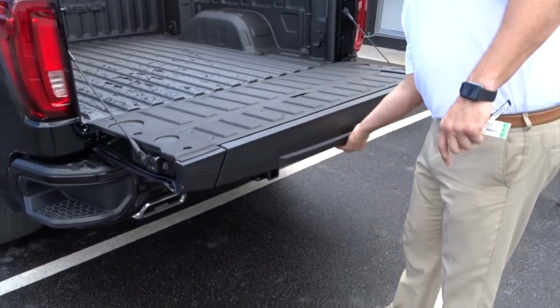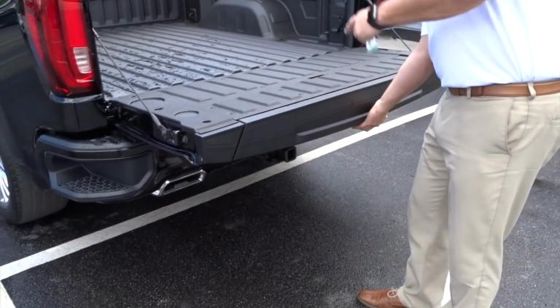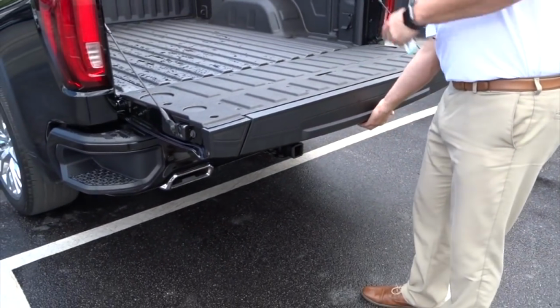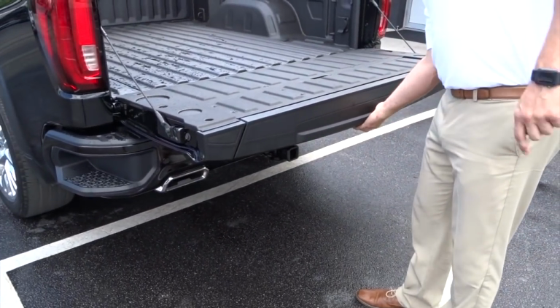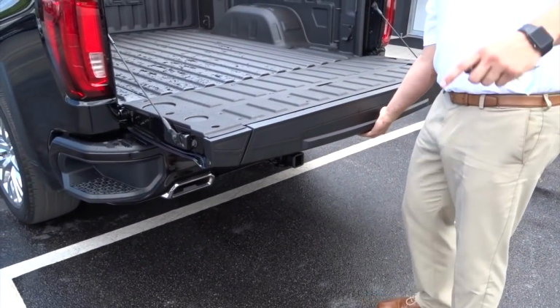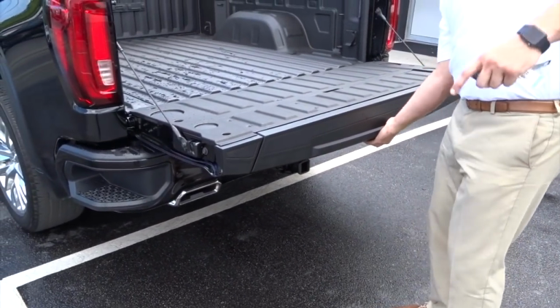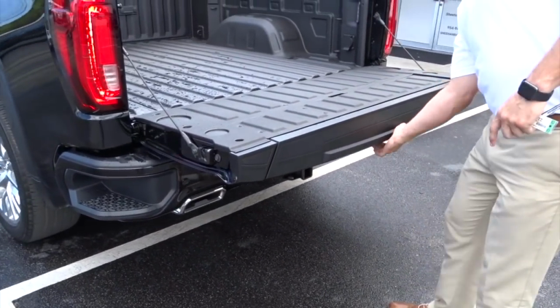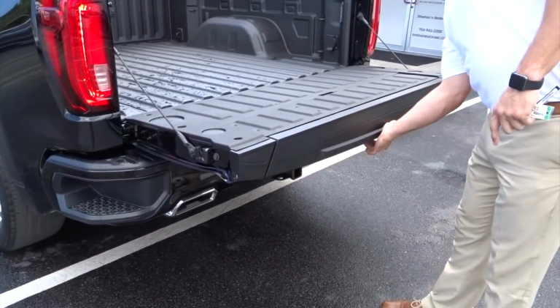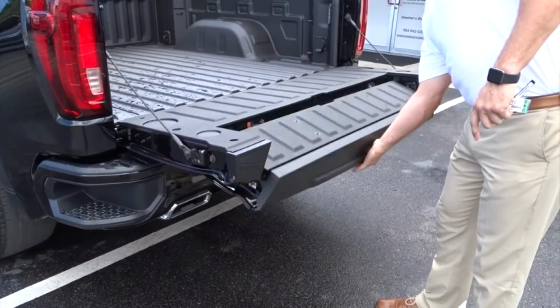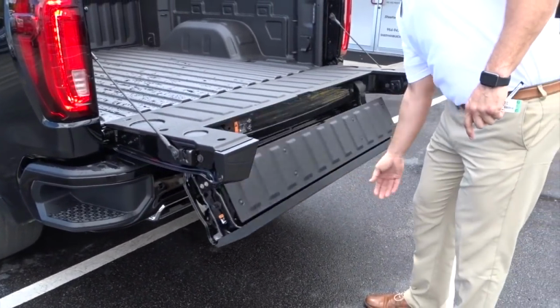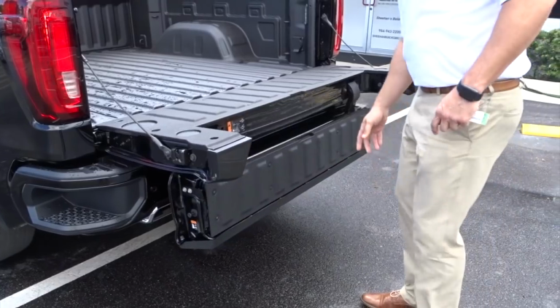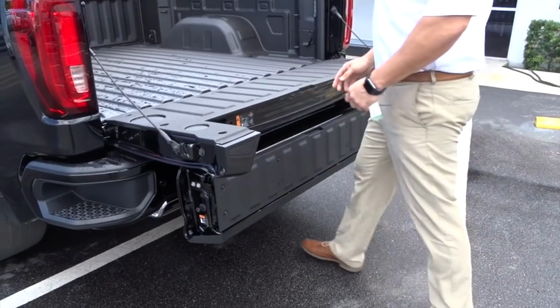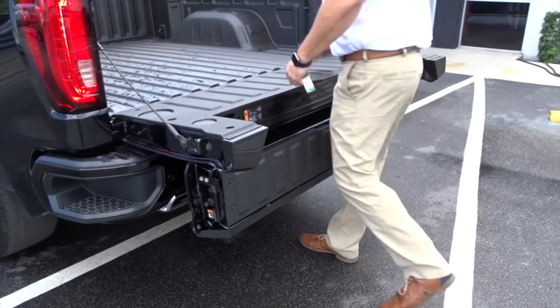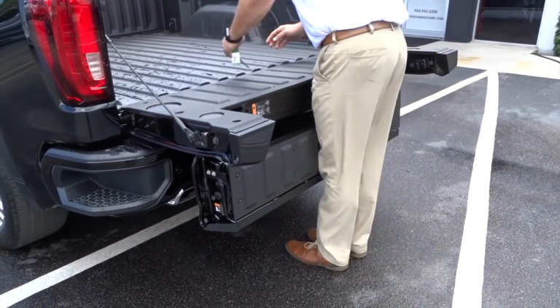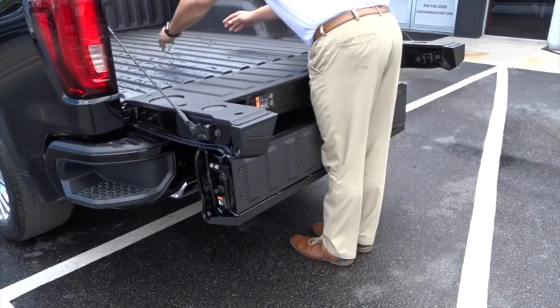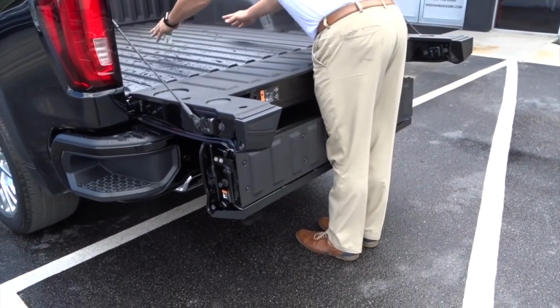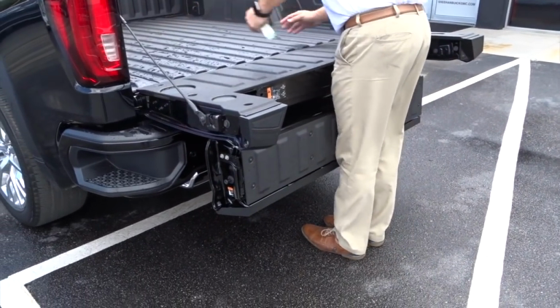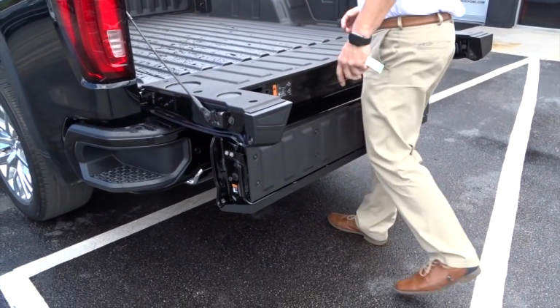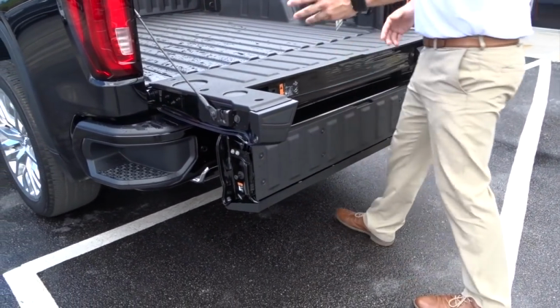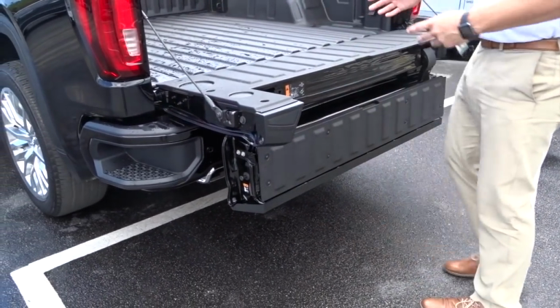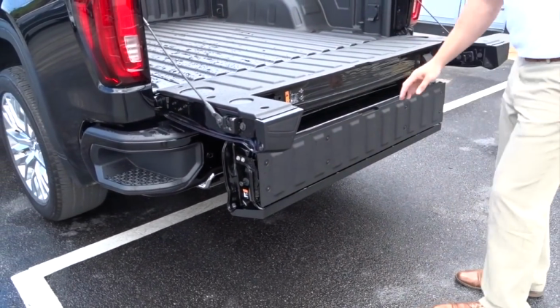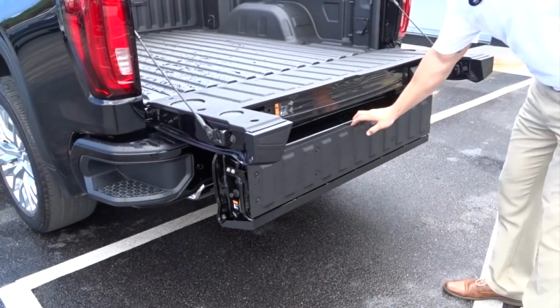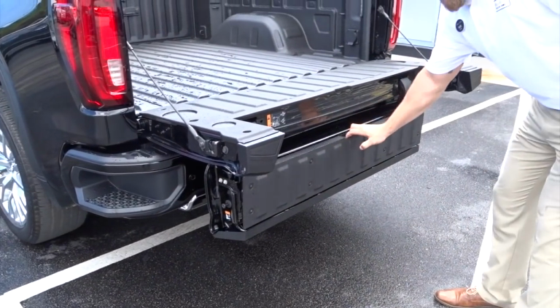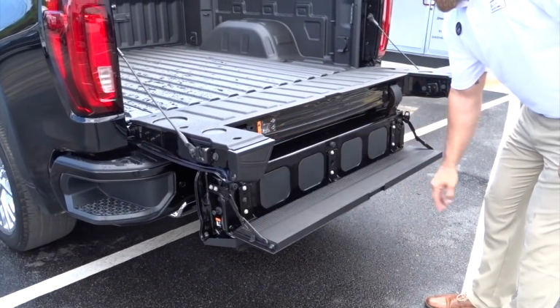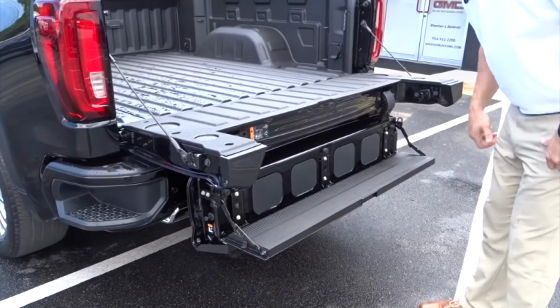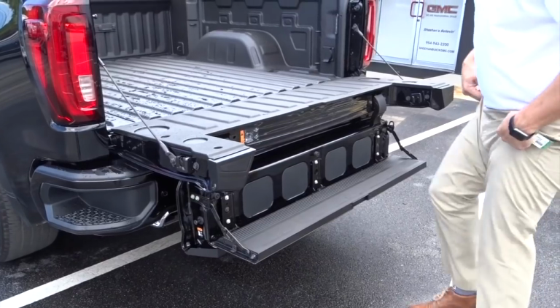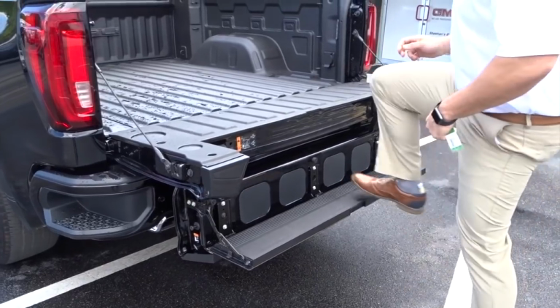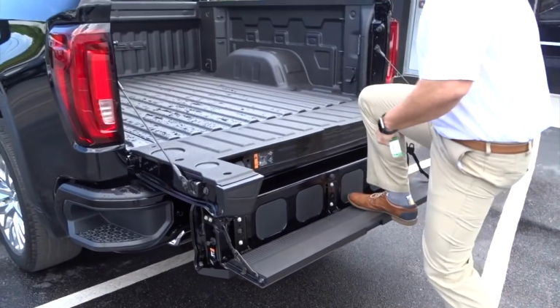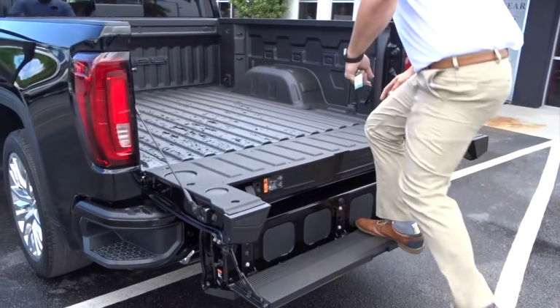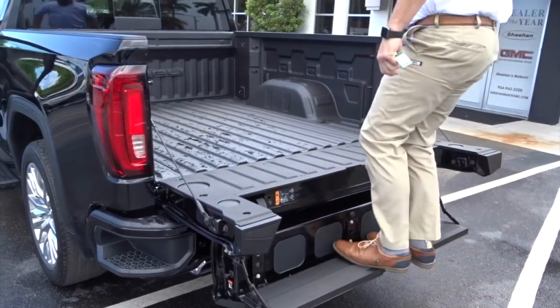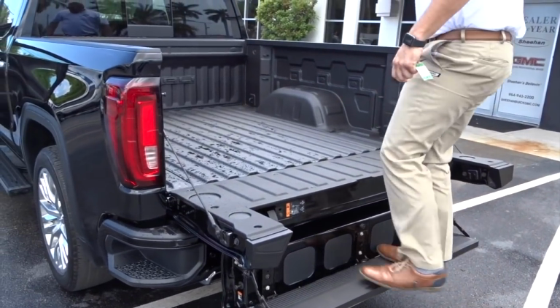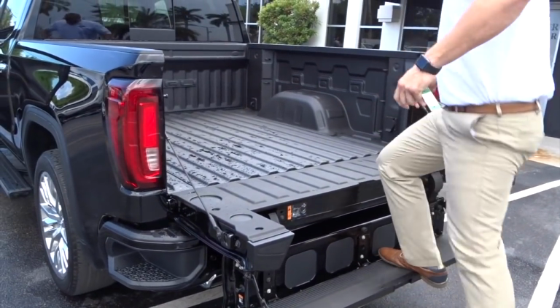You can't reach inside the bed? There's no spot you can't reach. You can't get up there? We got you — there's a step, and you're inside the bed.